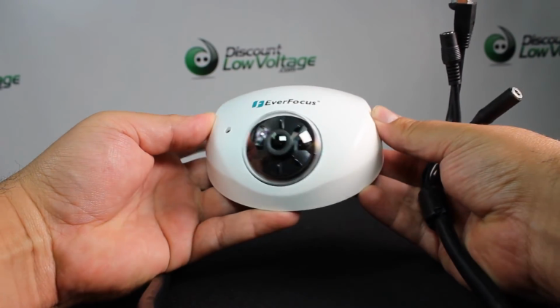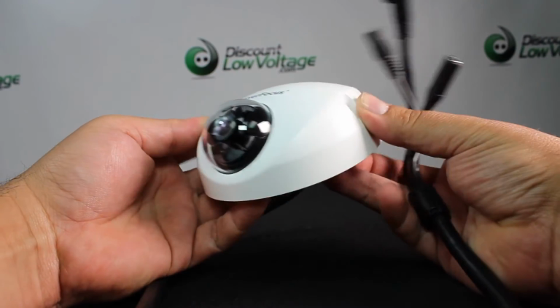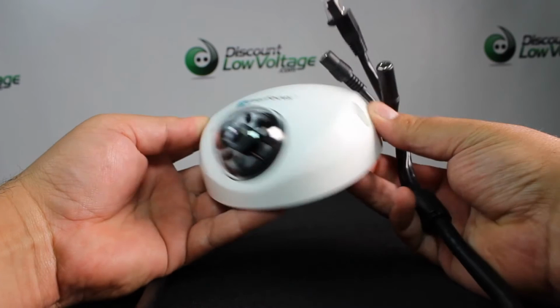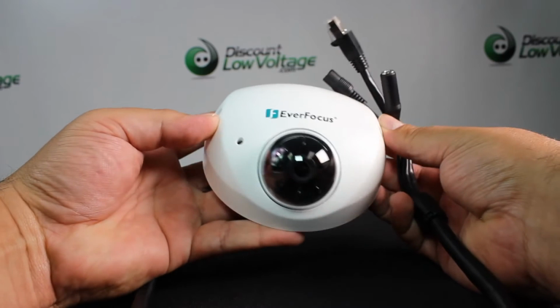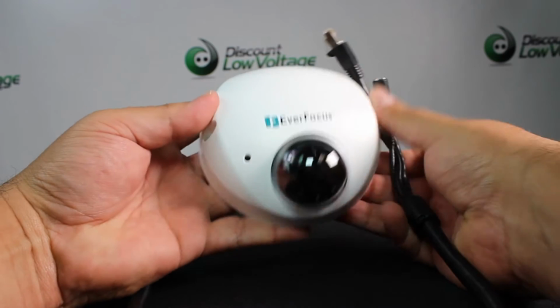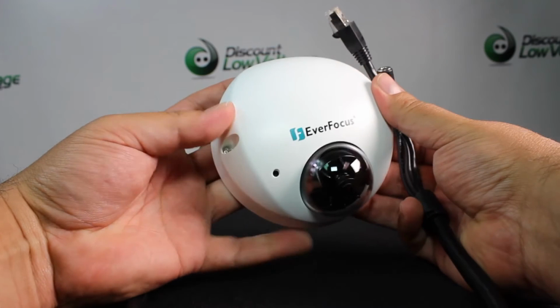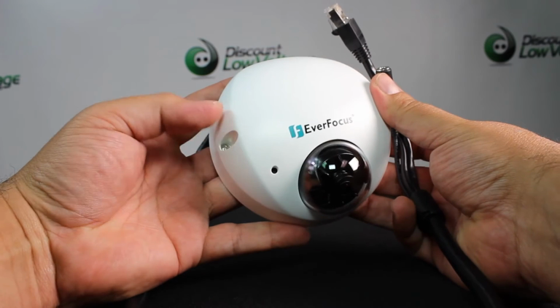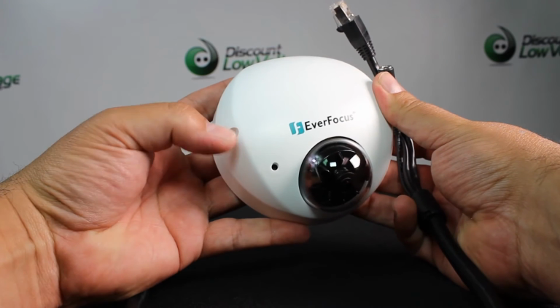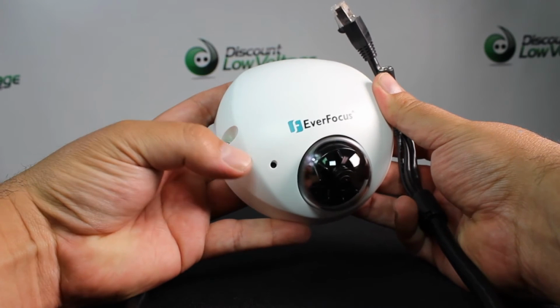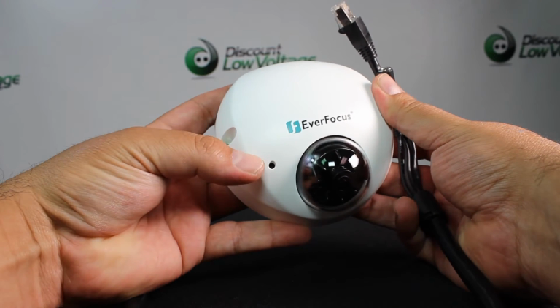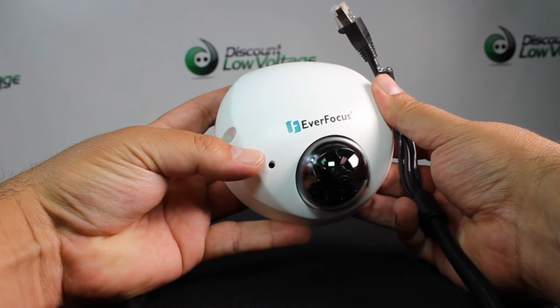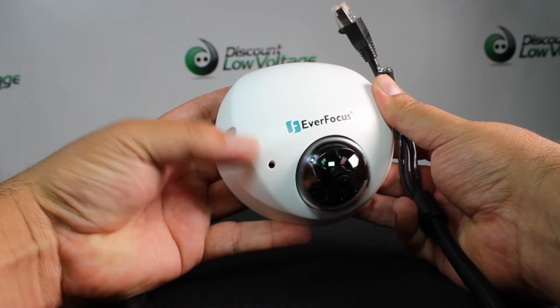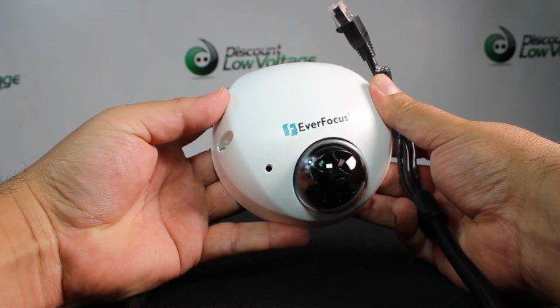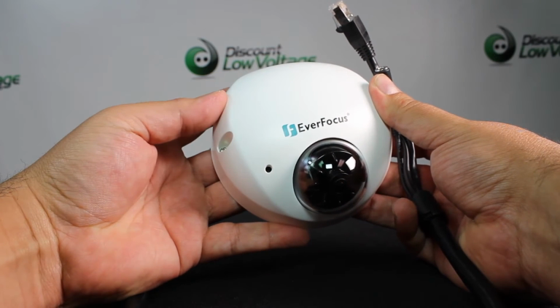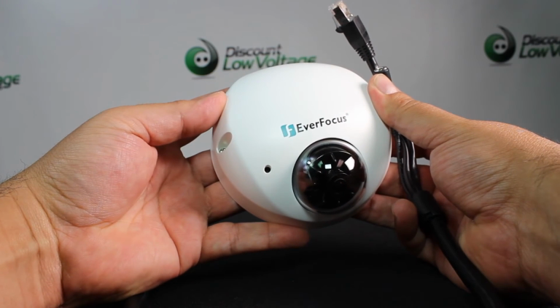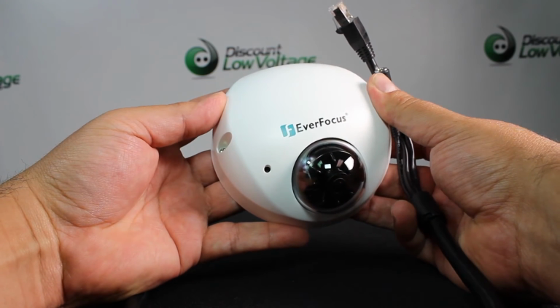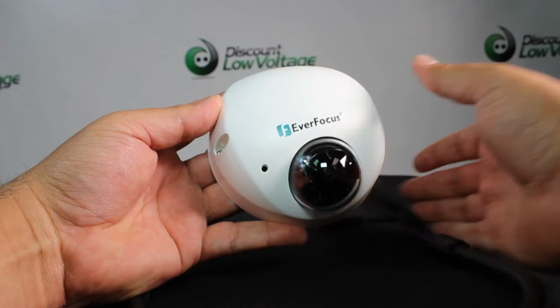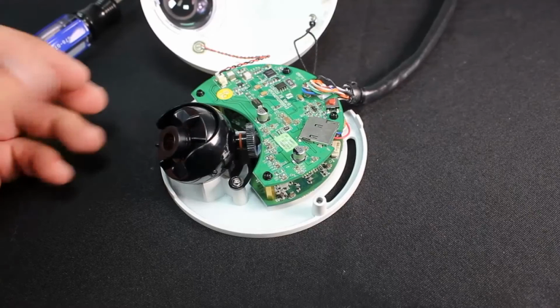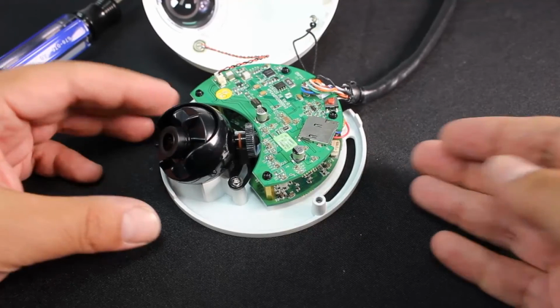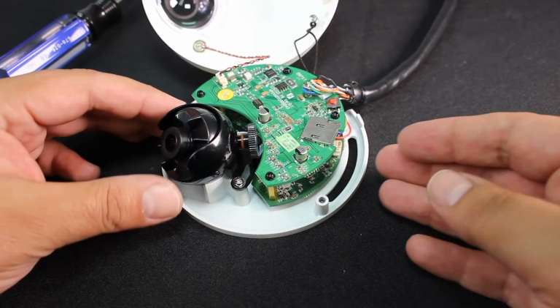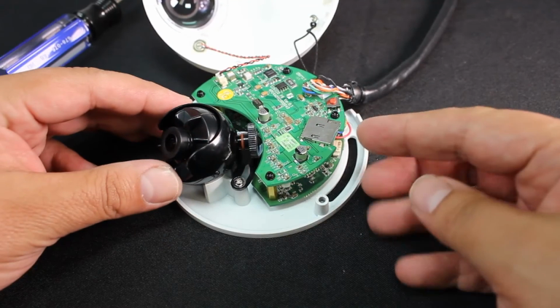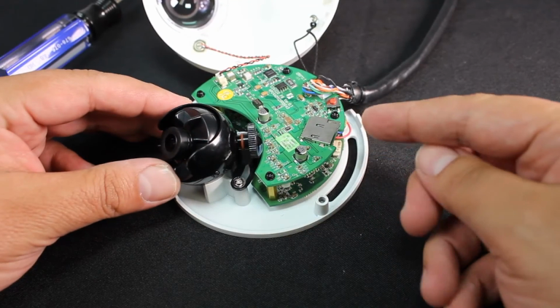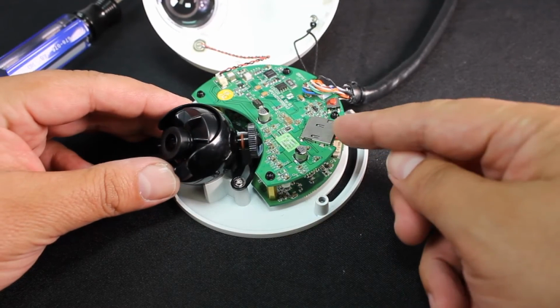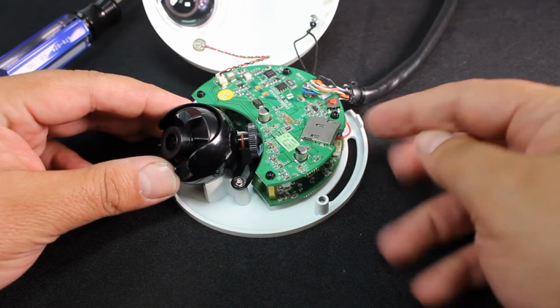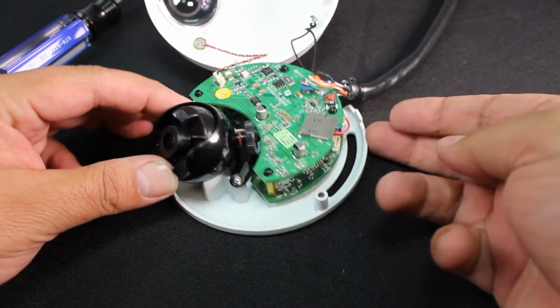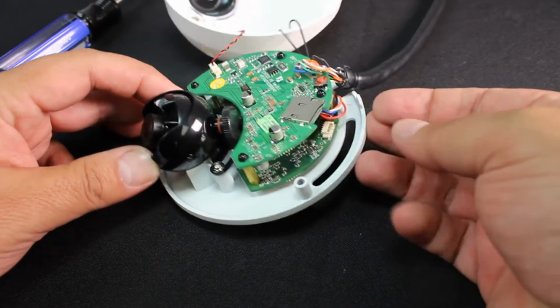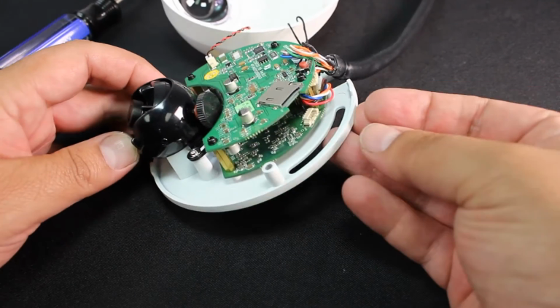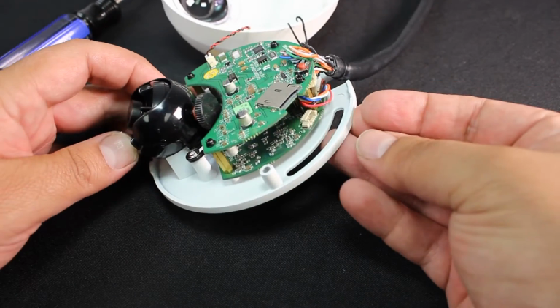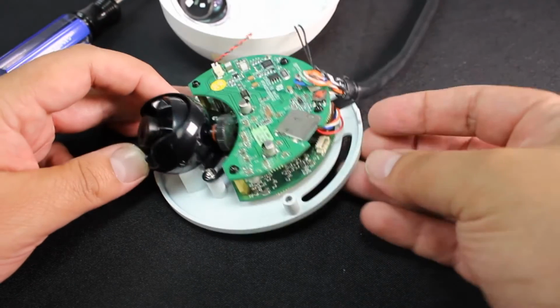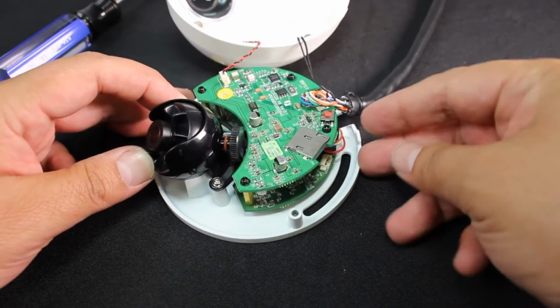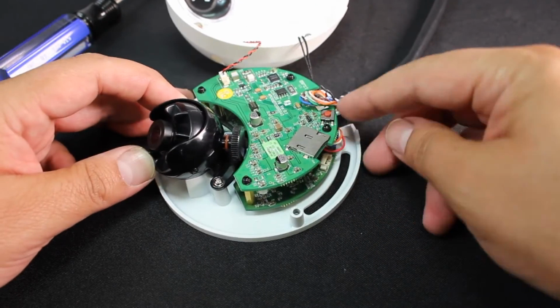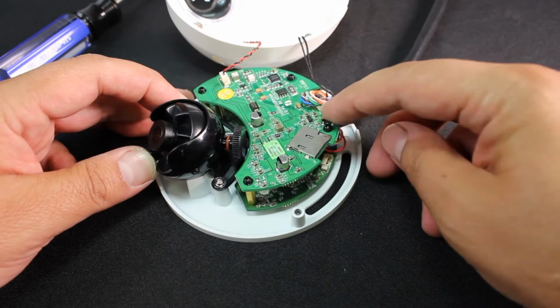Three access mechanisms, it's a mini size, easy installation. You also have a built-in microphone, POE, and a hallway display 9x16 function.